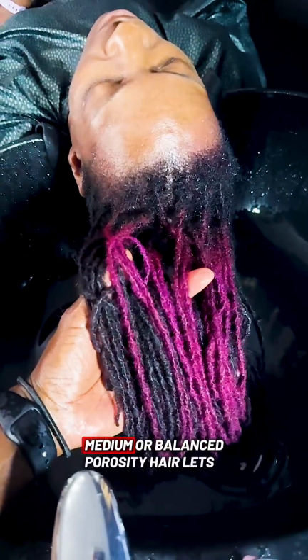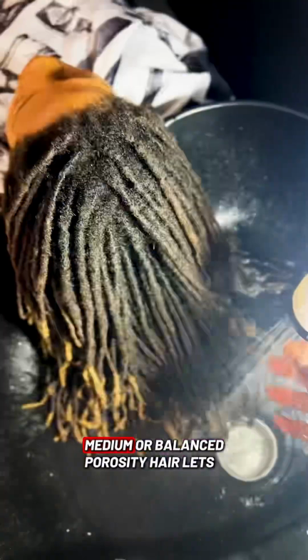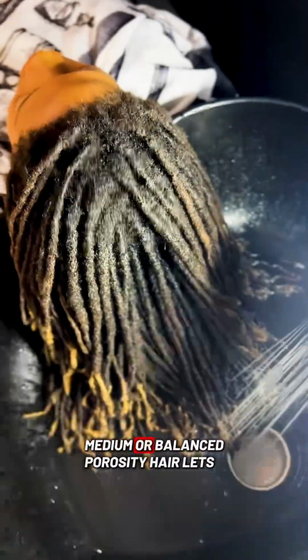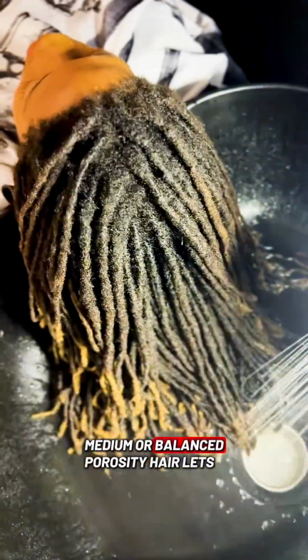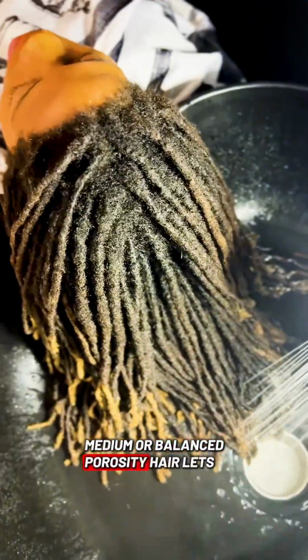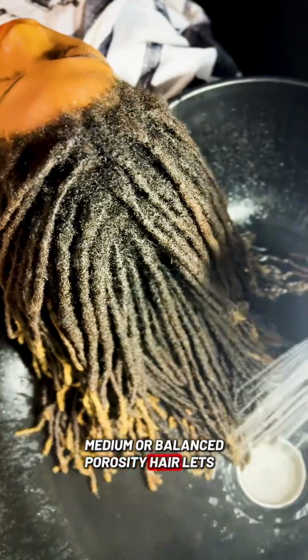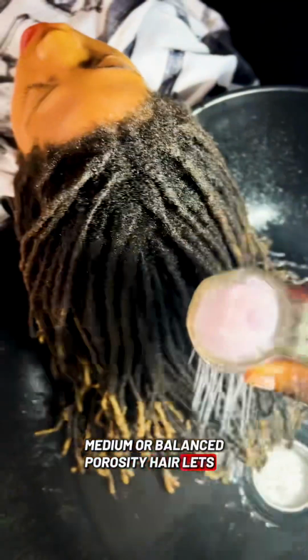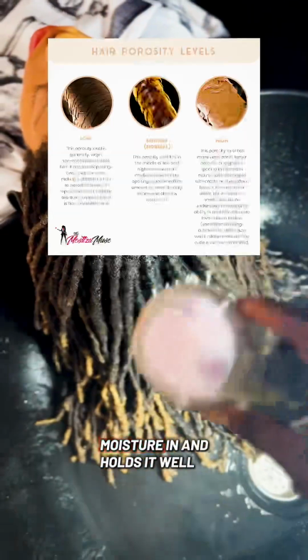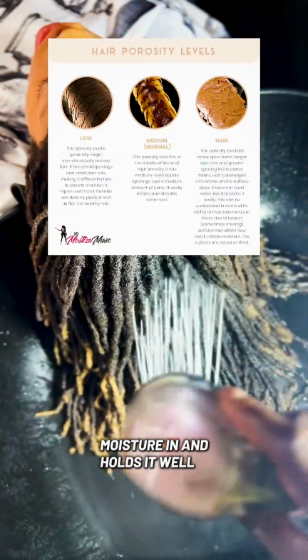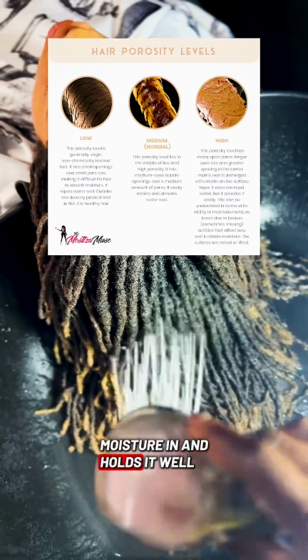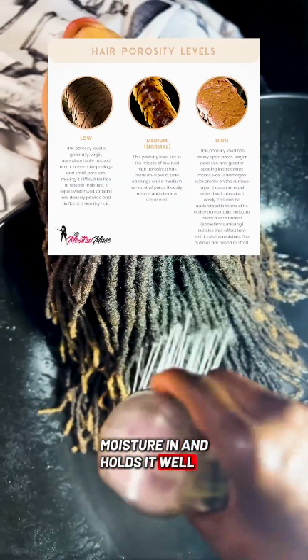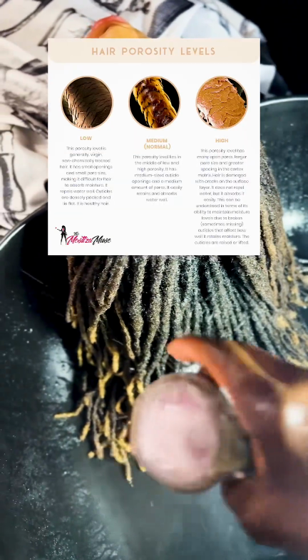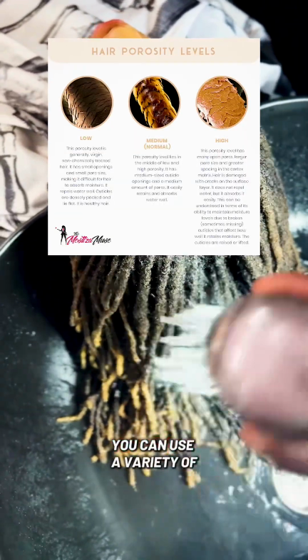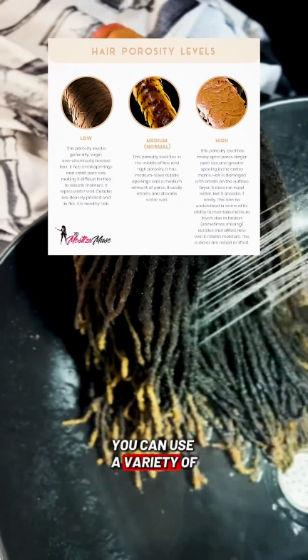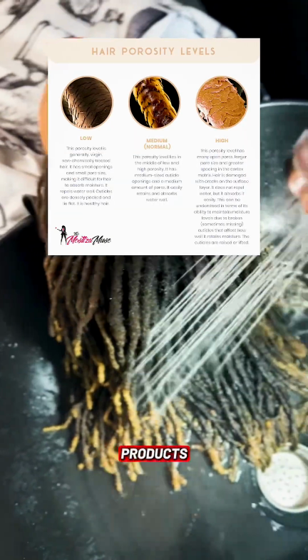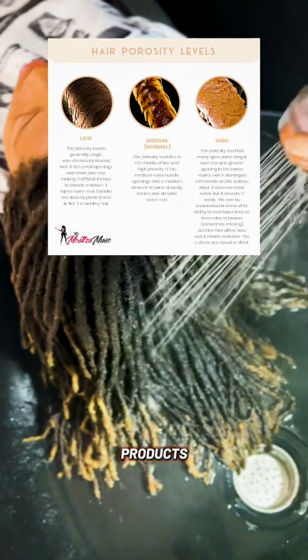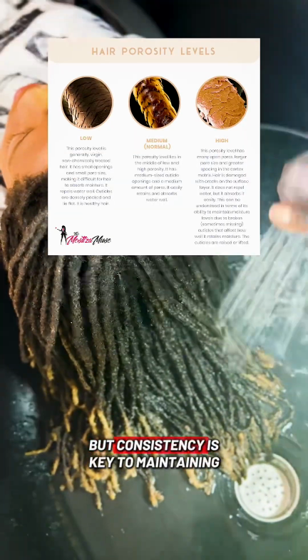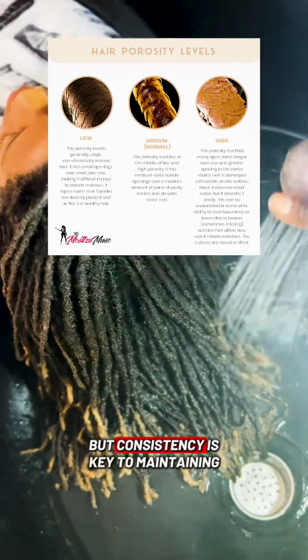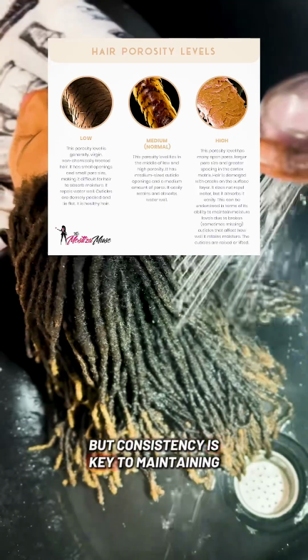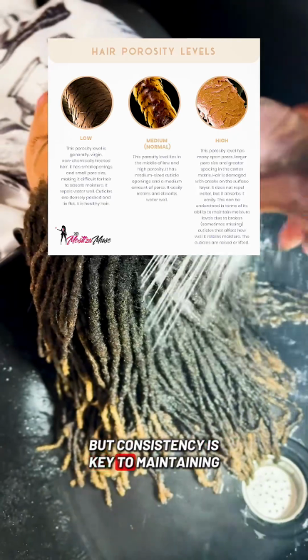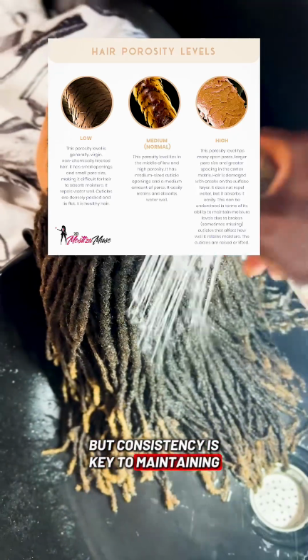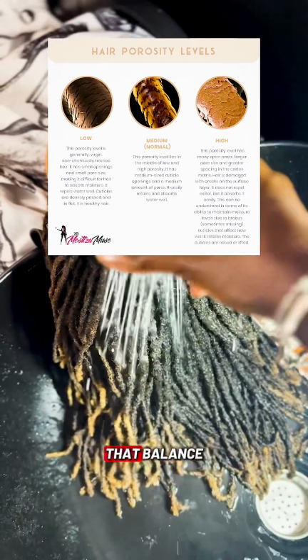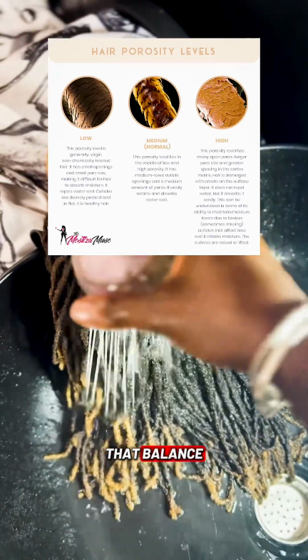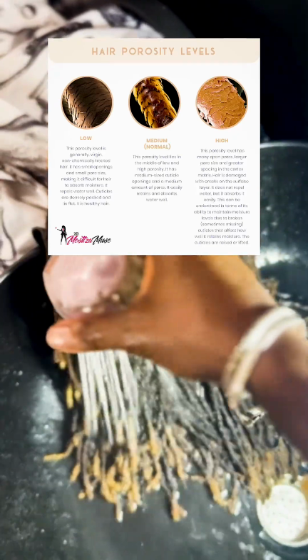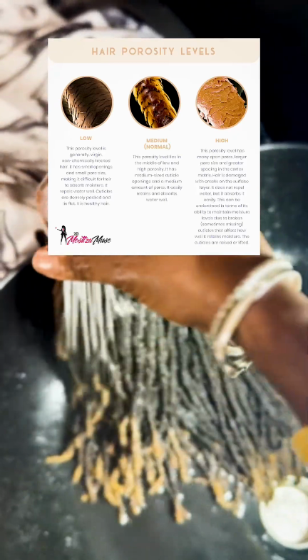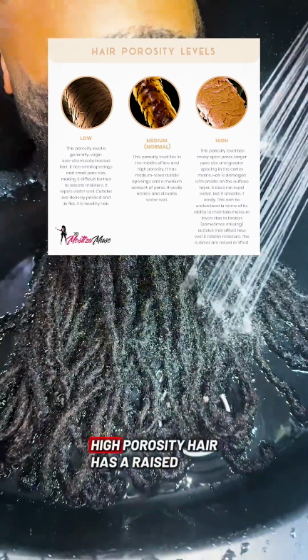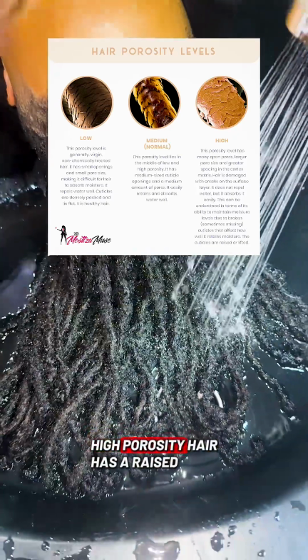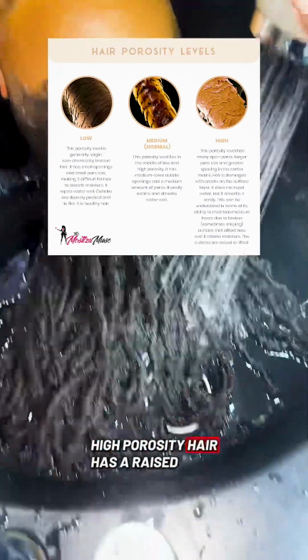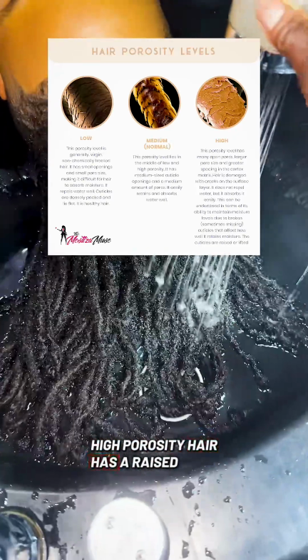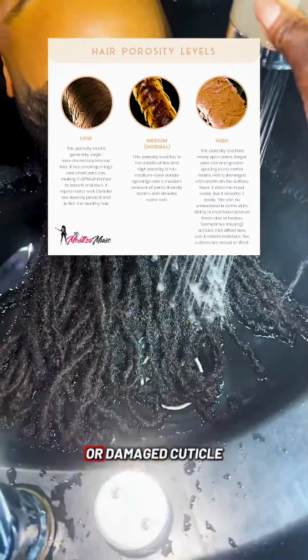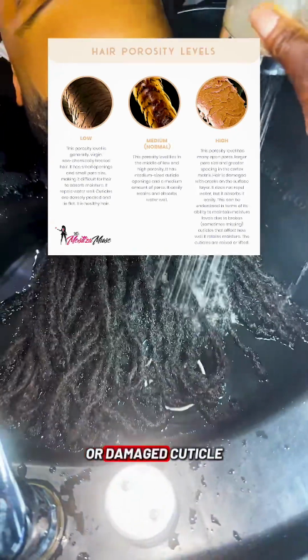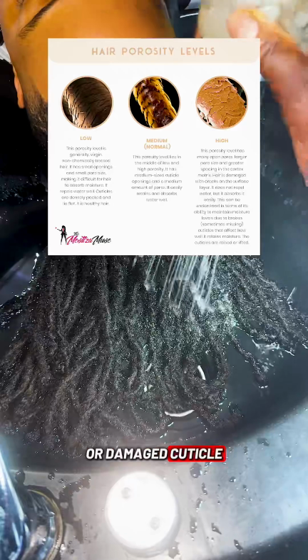Medium or balanced porosity hair lets moisture in and holds it well. You can use a variety of products, but consistency is key to maintaining that balance.